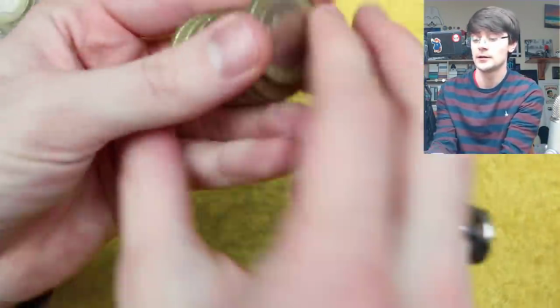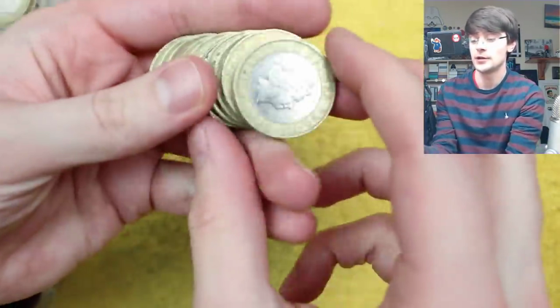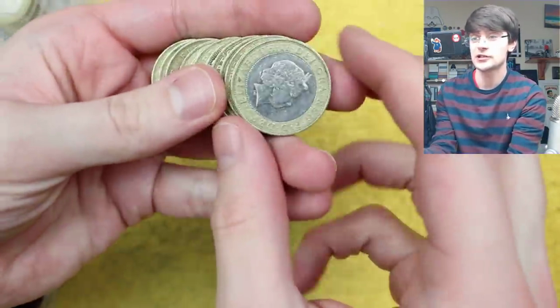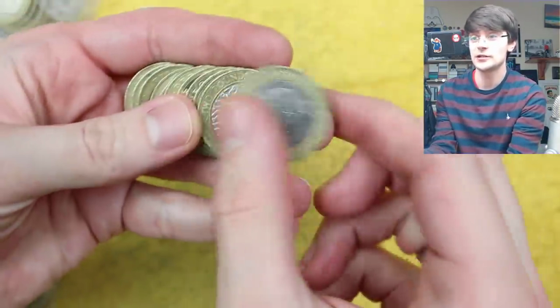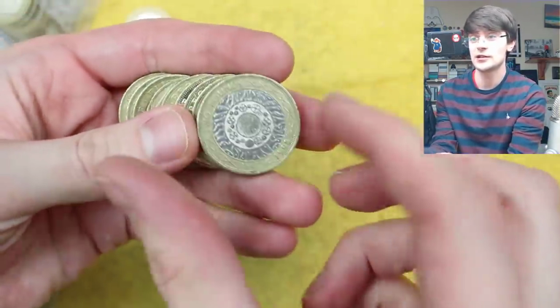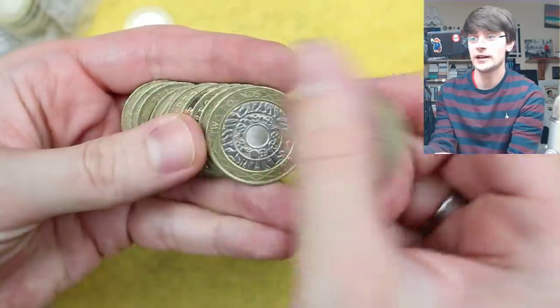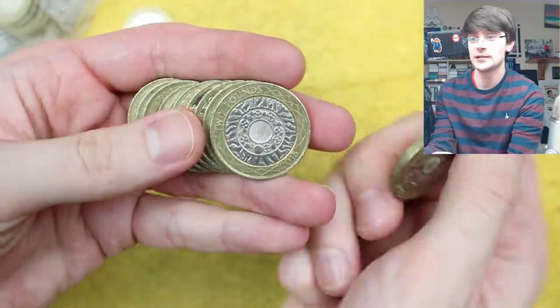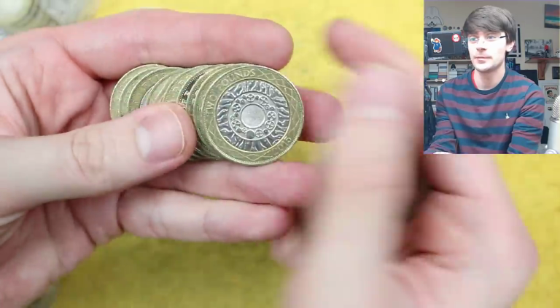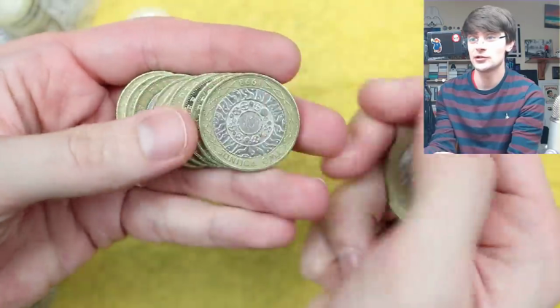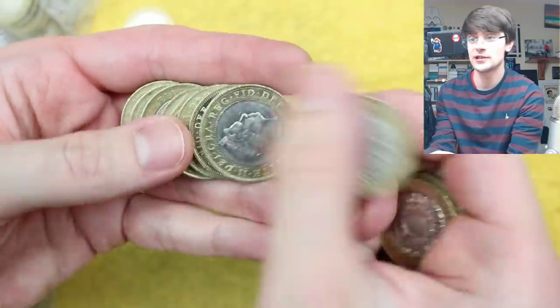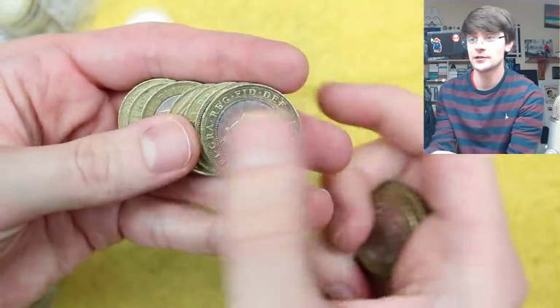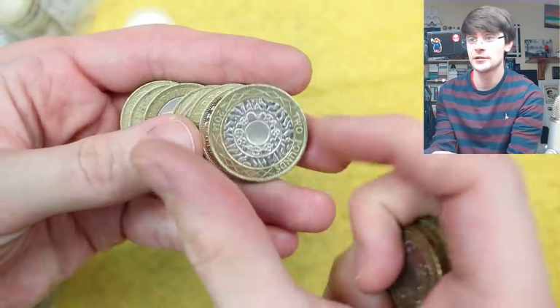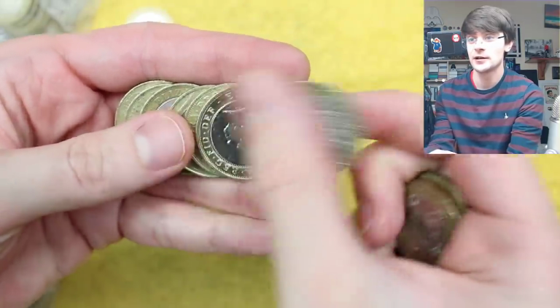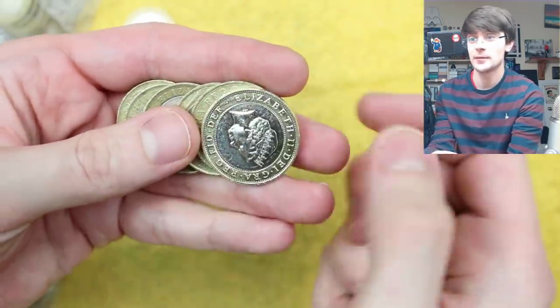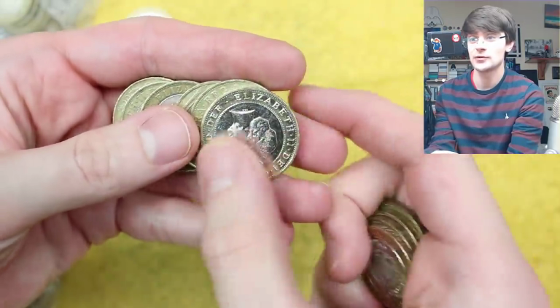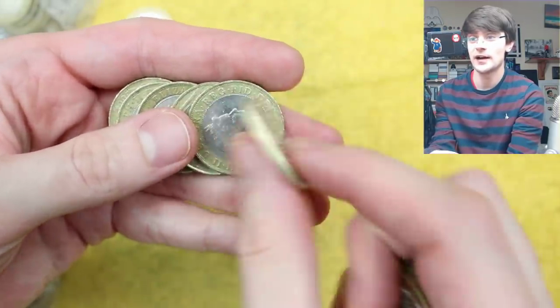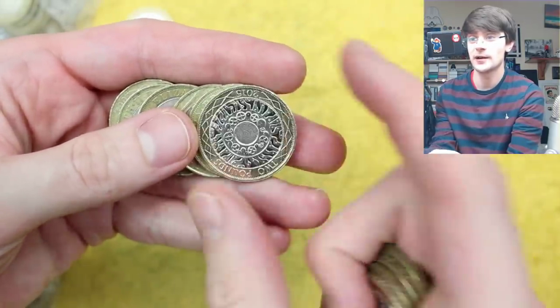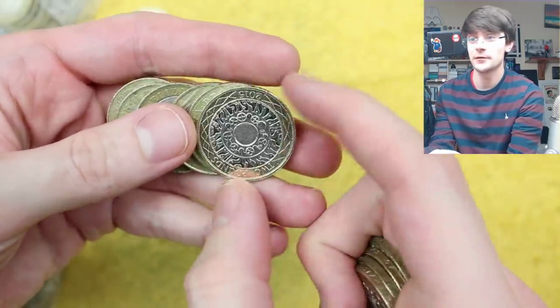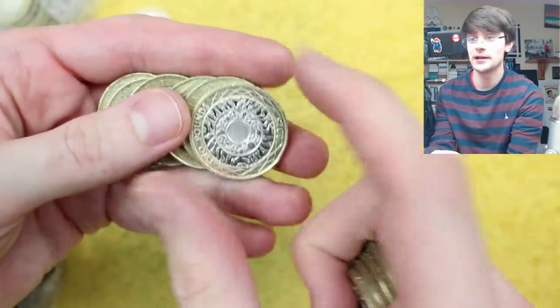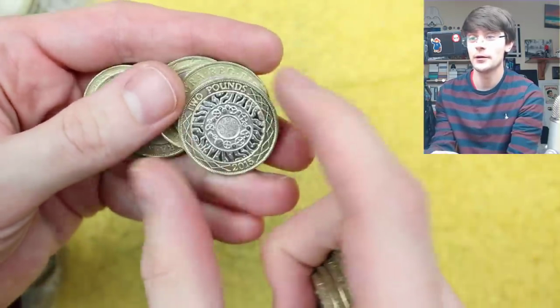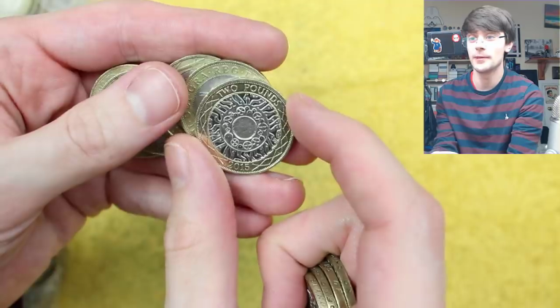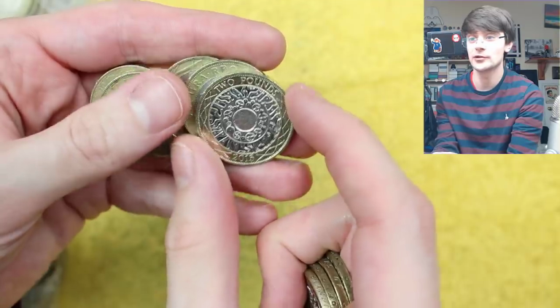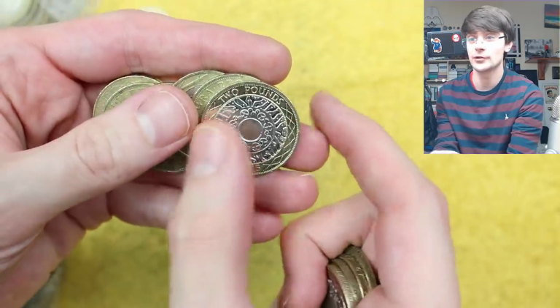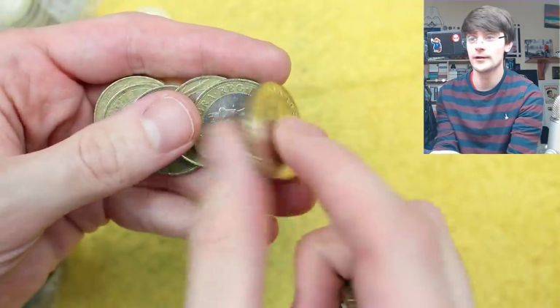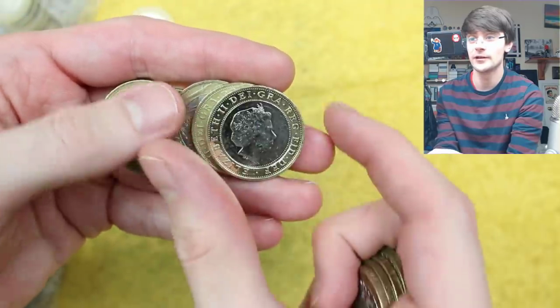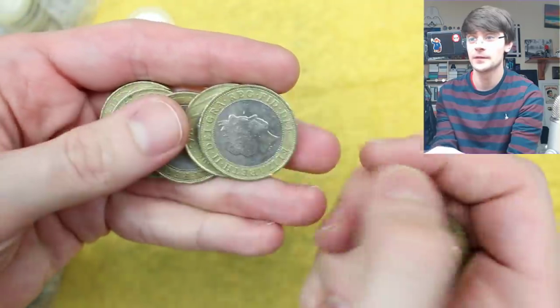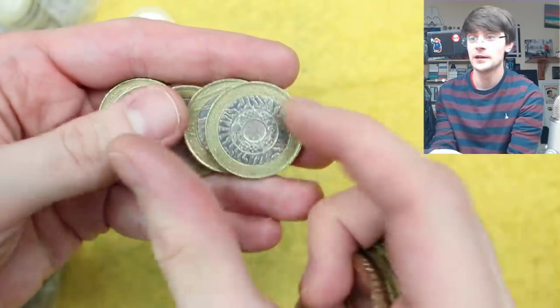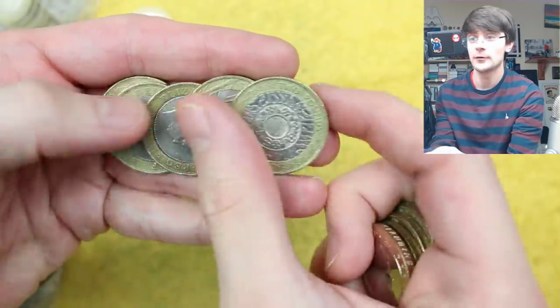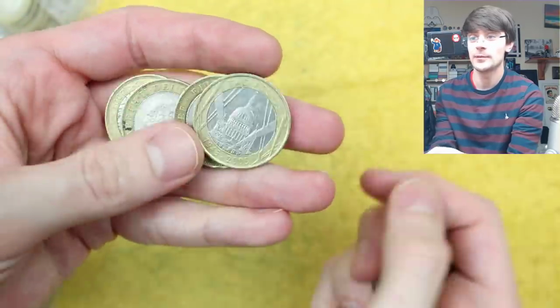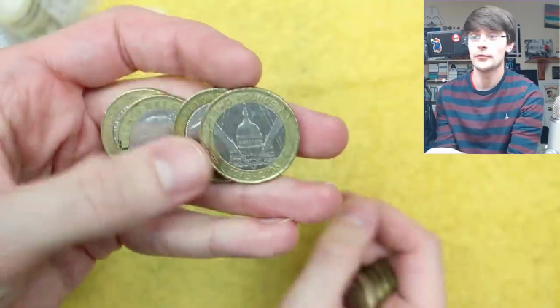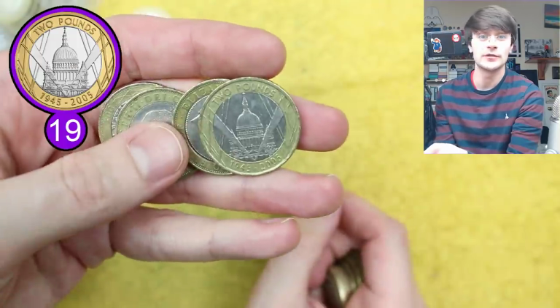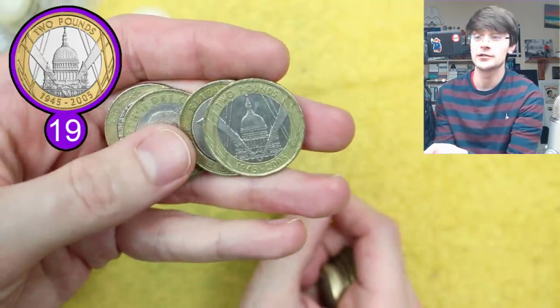Exciting news in coin collecting: Plesiosaurus is out. I think many of us will have had ours by now, and I know I've got mine — I've just got to record my video. And that will definitely be up before this video goes up.